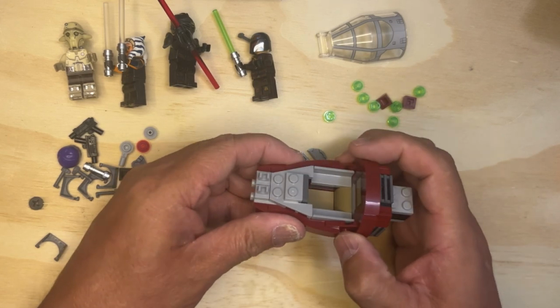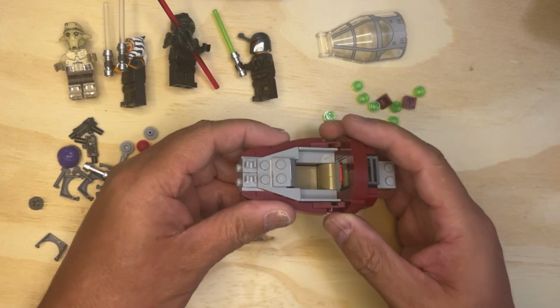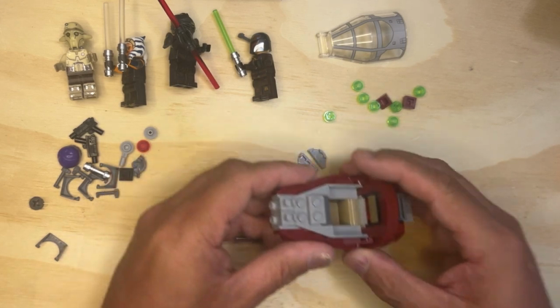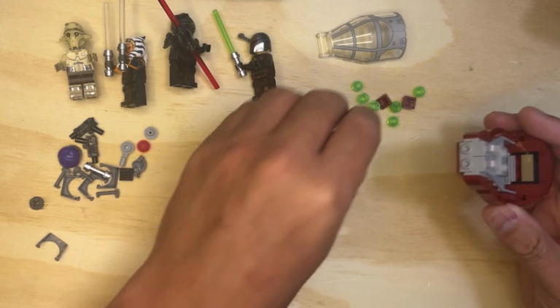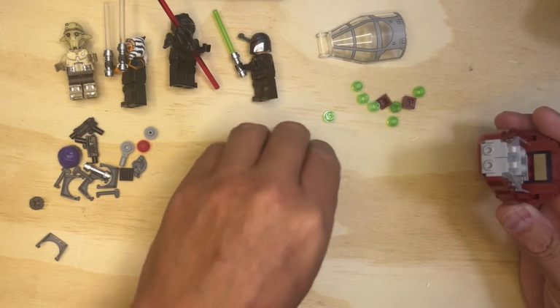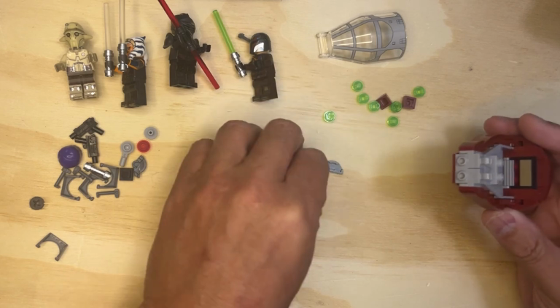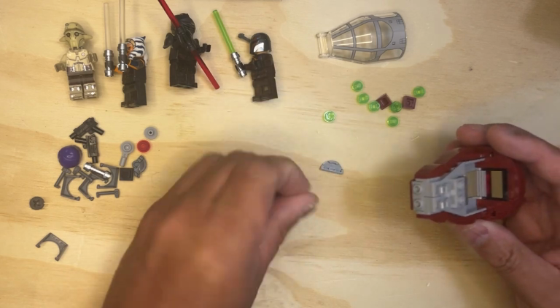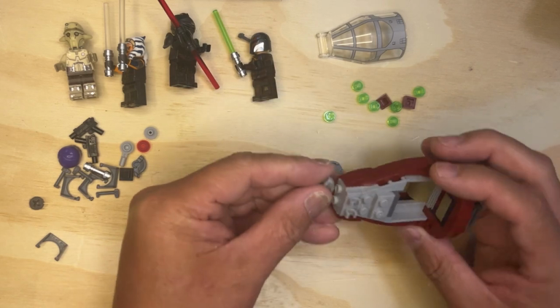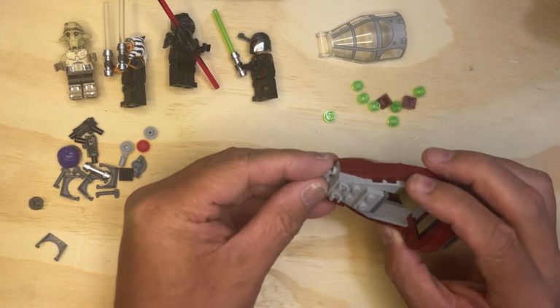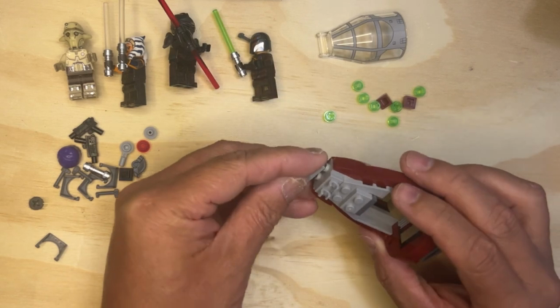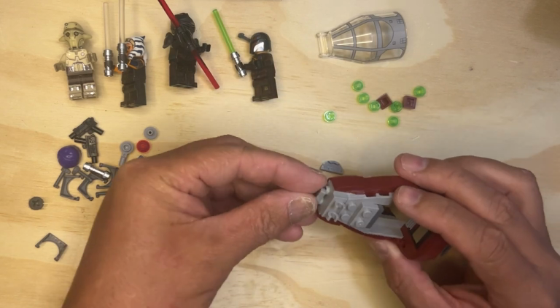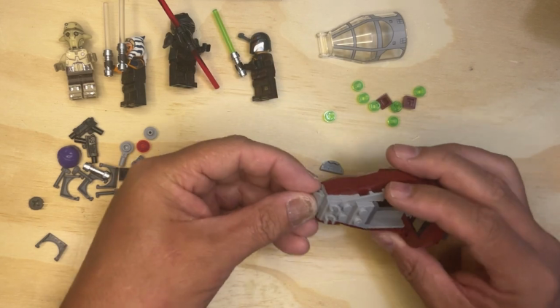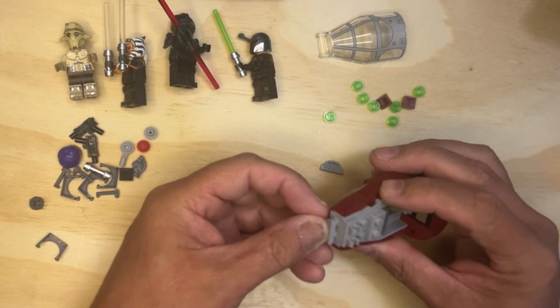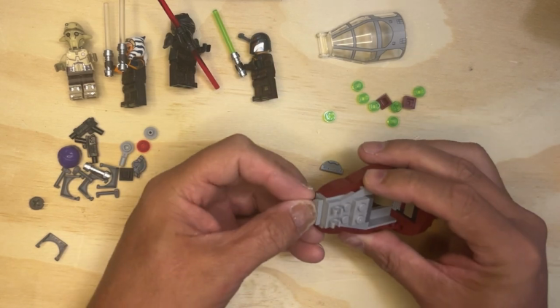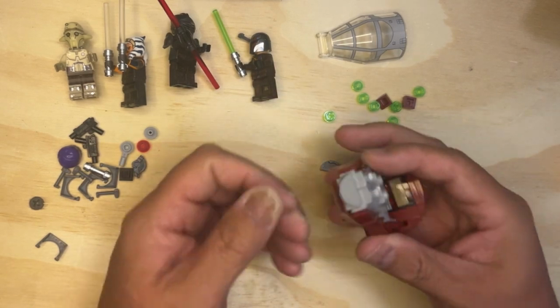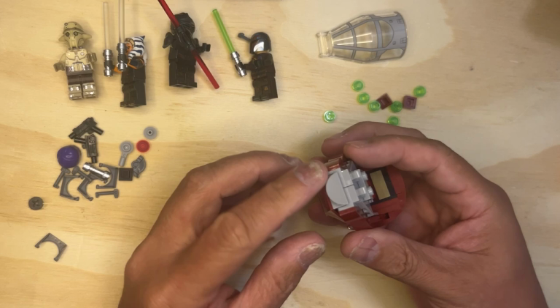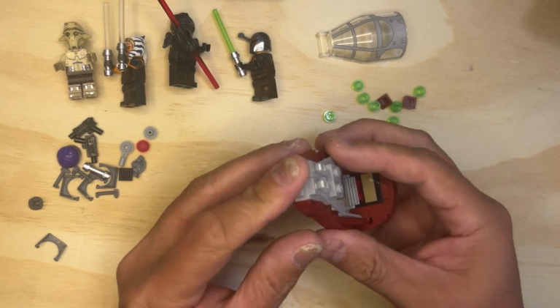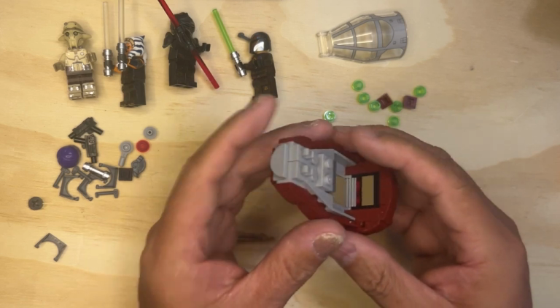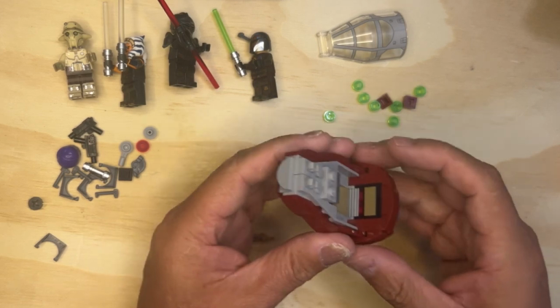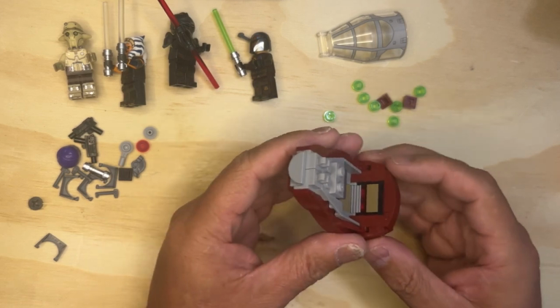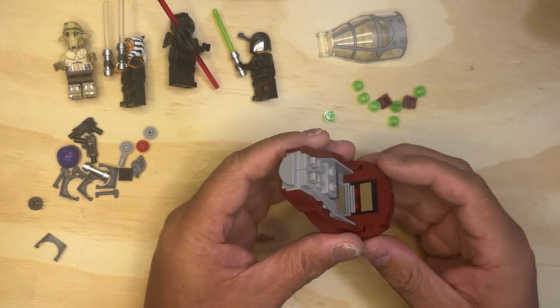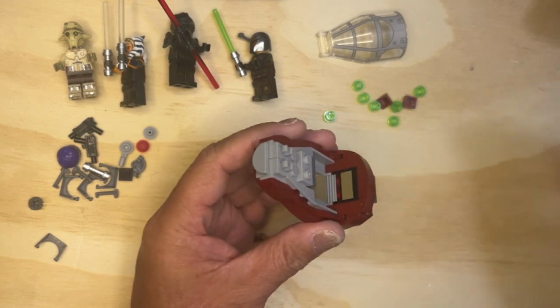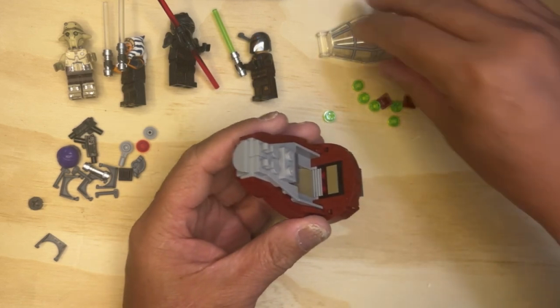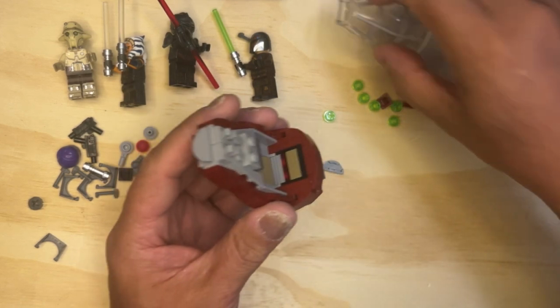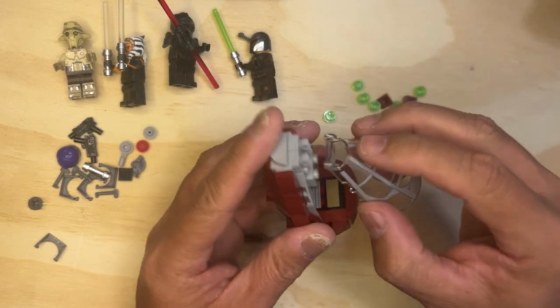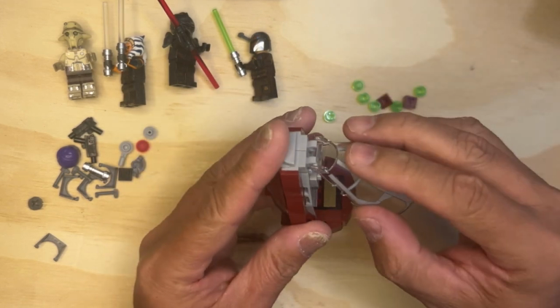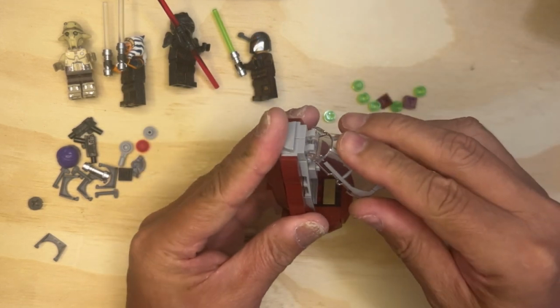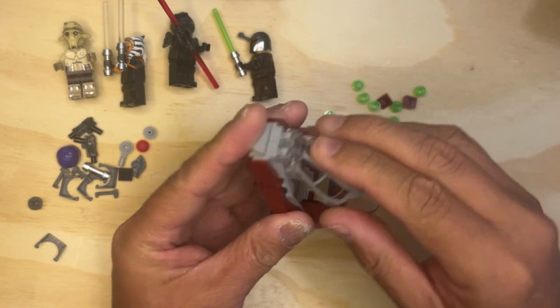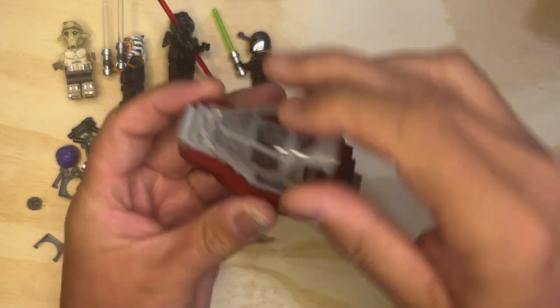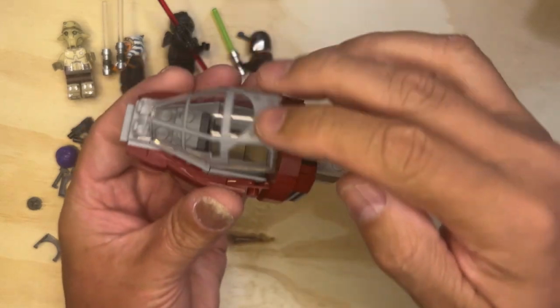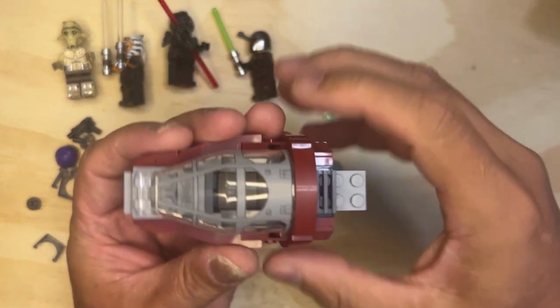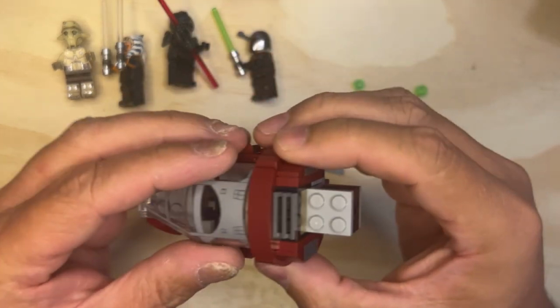And then I'm going to put this piece here, like that, and this goes here, like I said.